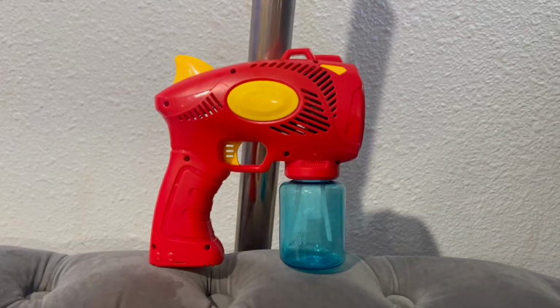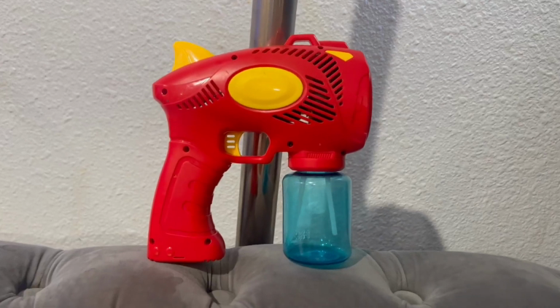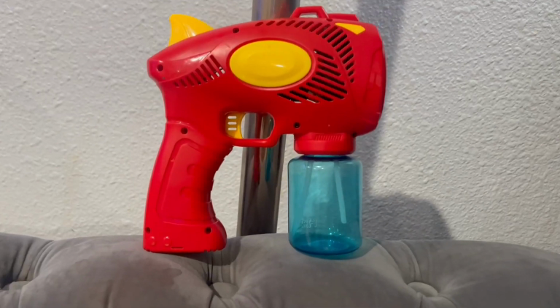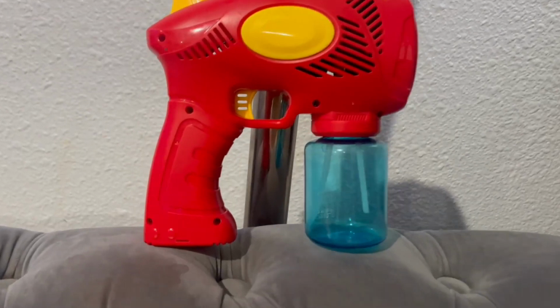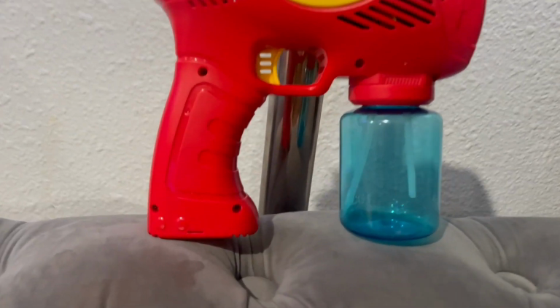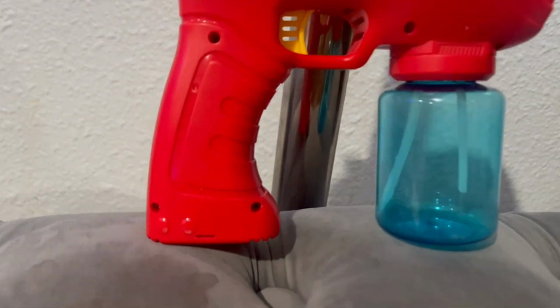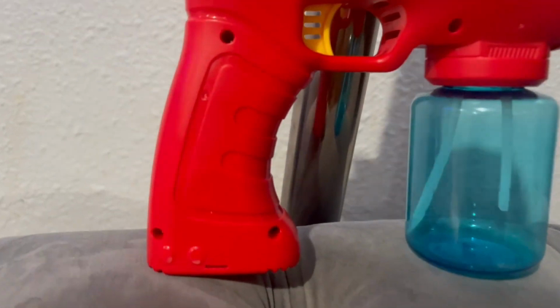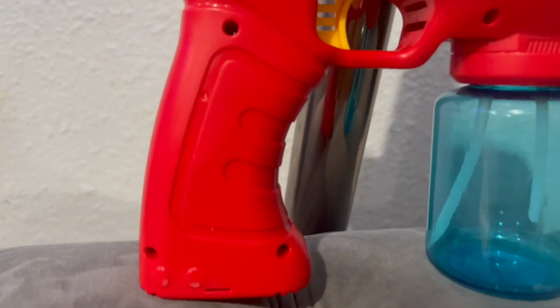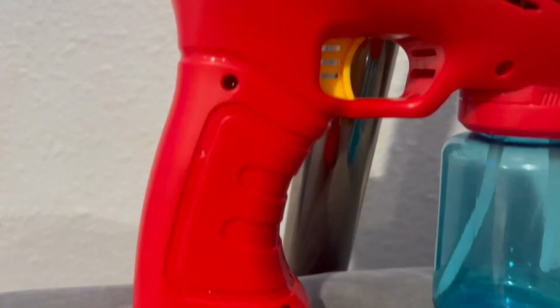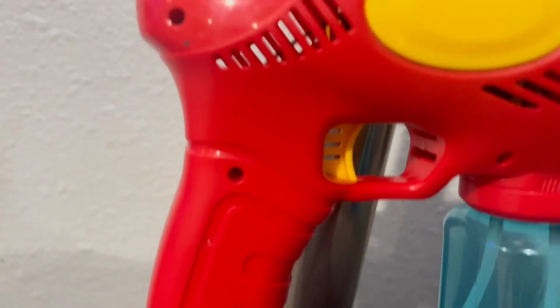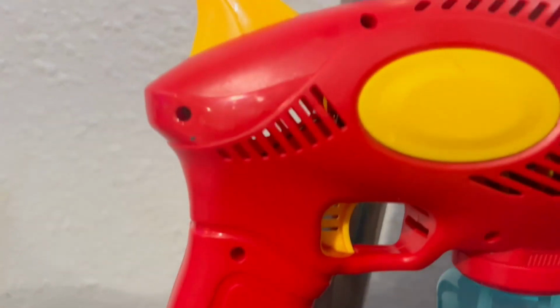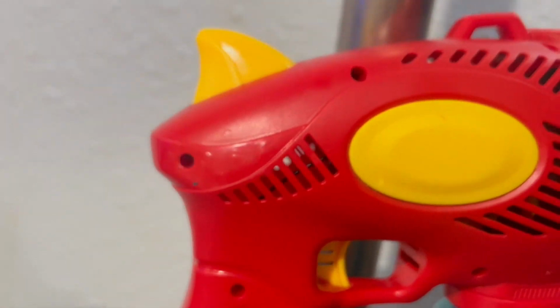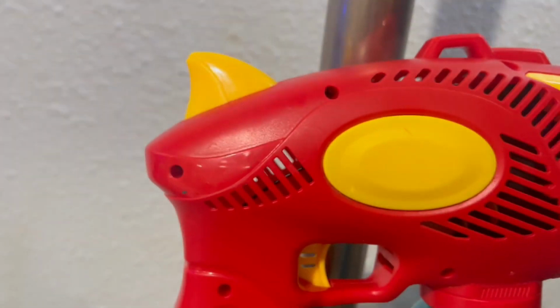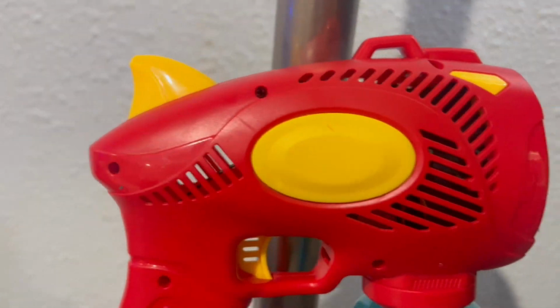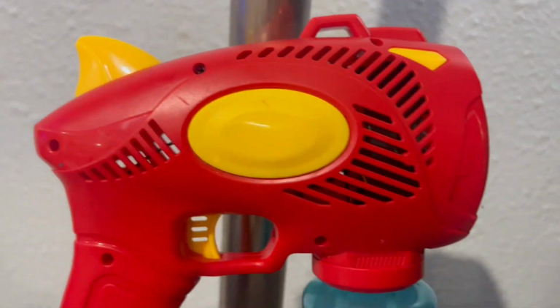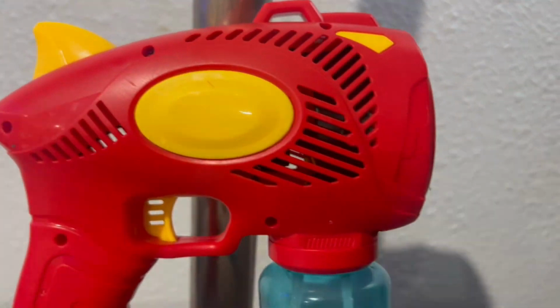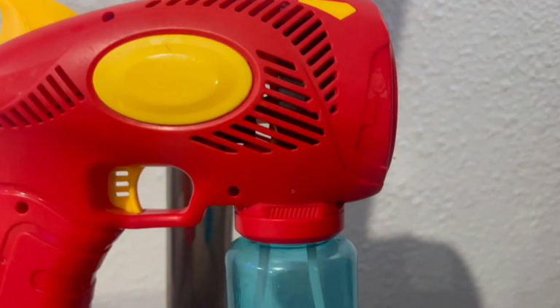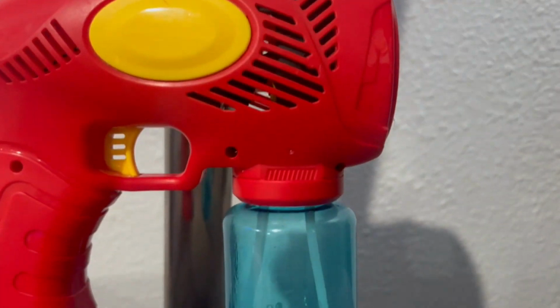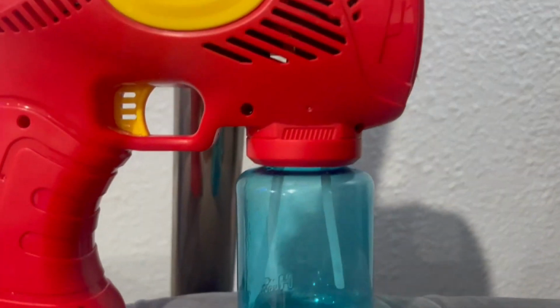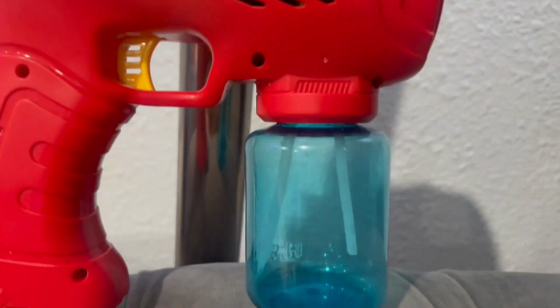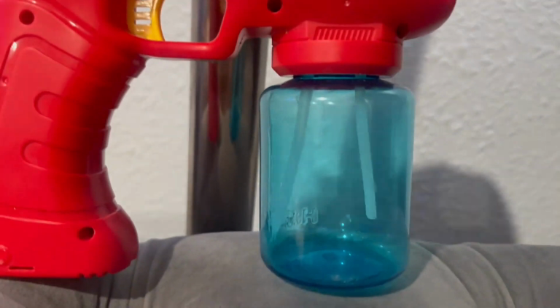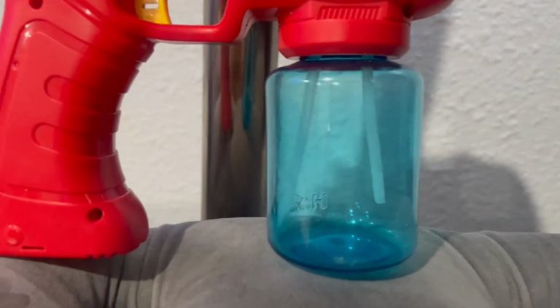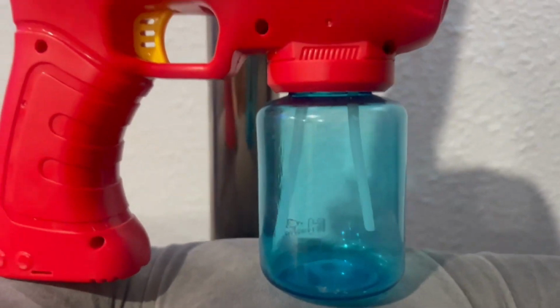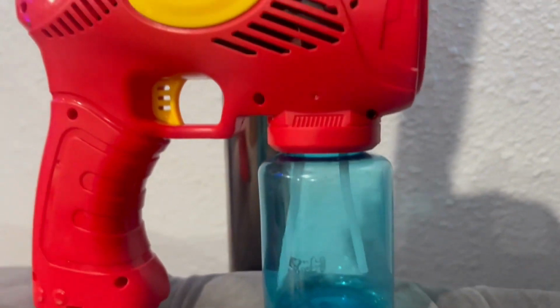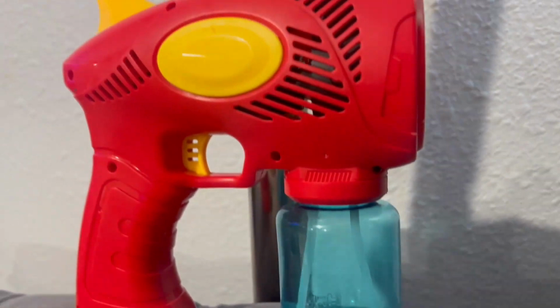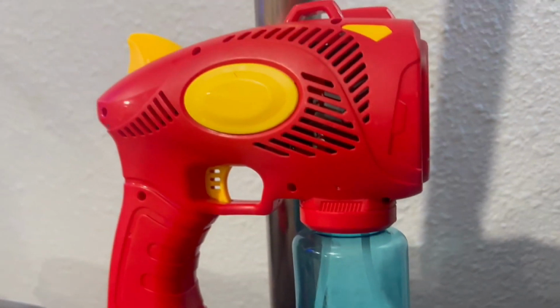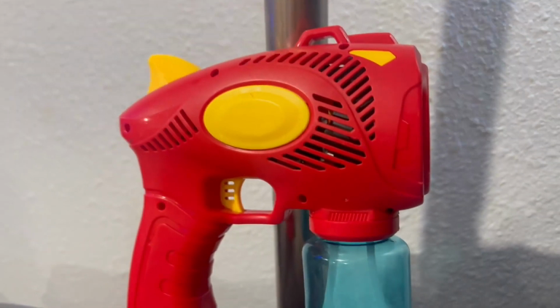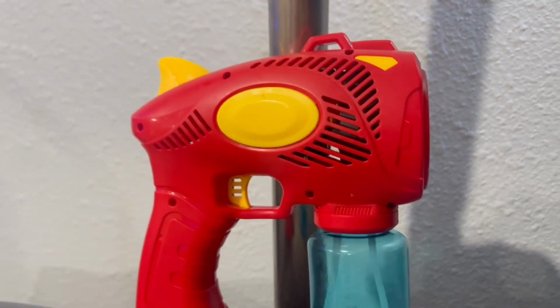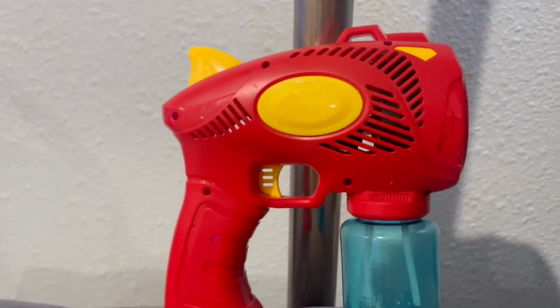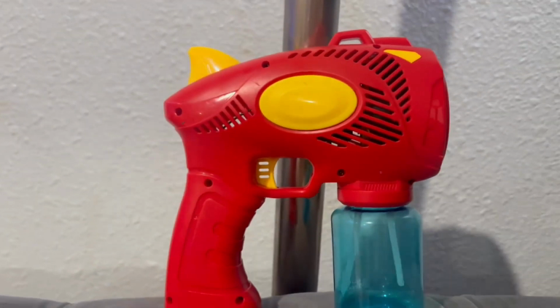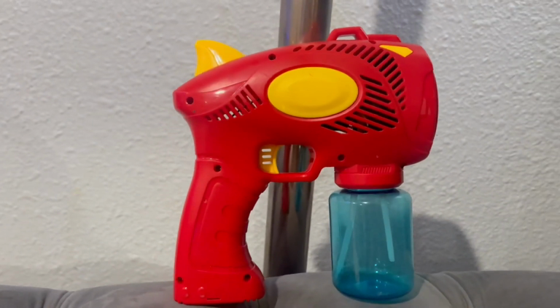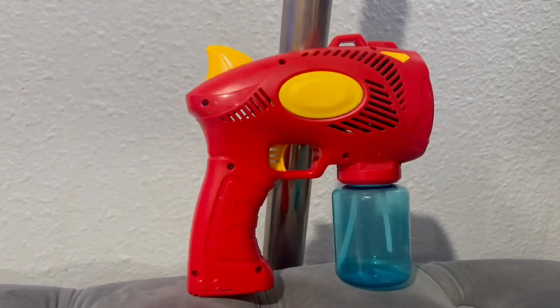This is the ultimate summer entertainment solution for children, providing hours of fun both indoors and outdoors. This set includes two bubble guns and two bubble solutions, making it perfect for playdates, summer-themed parties, birthdays, or just some good old-fashioned outdoor fun.